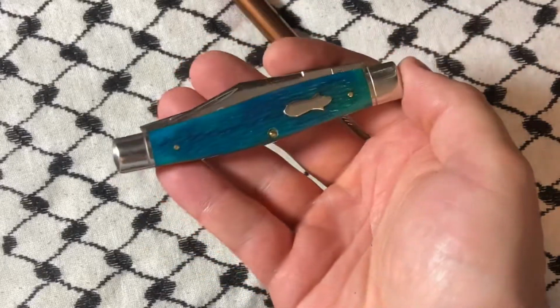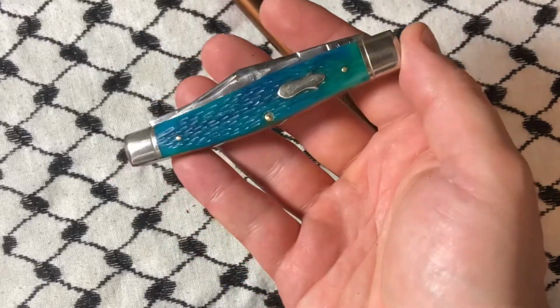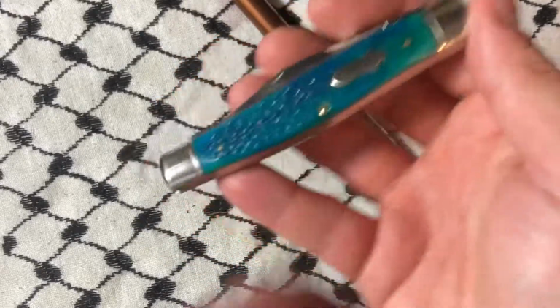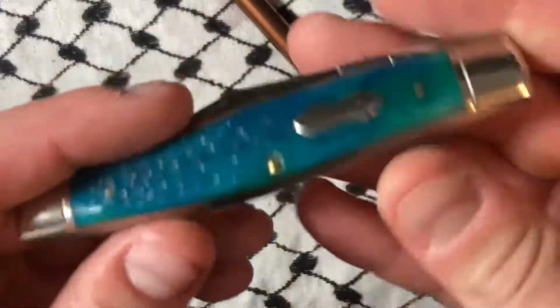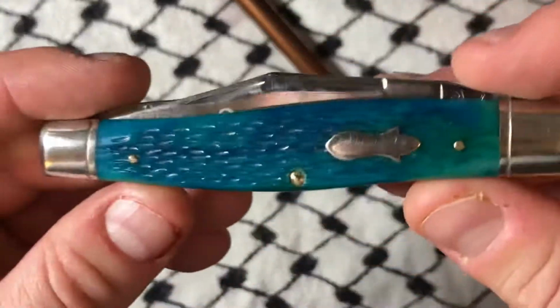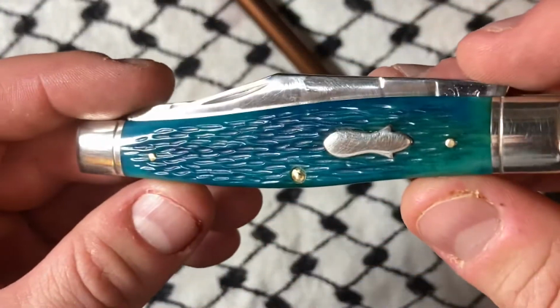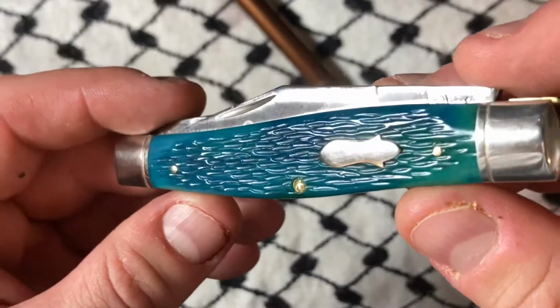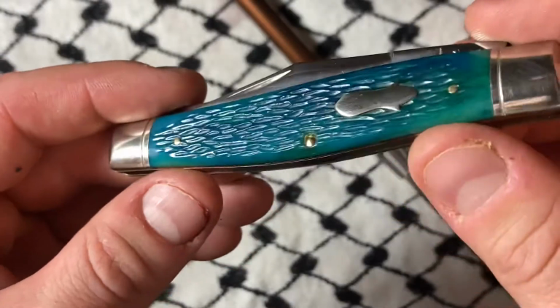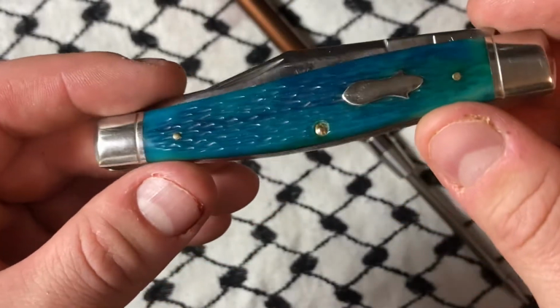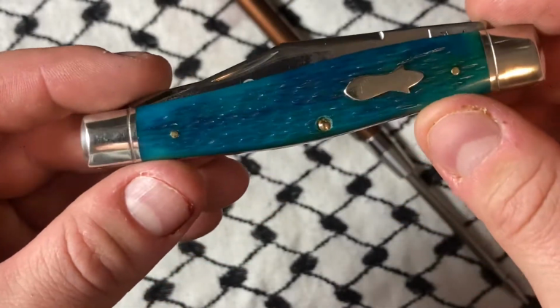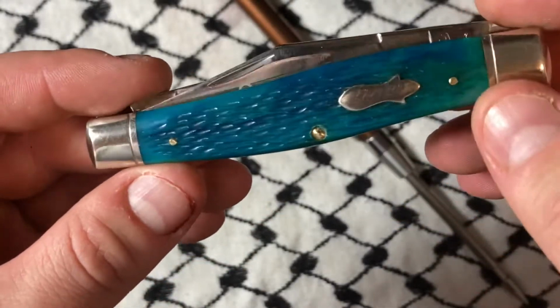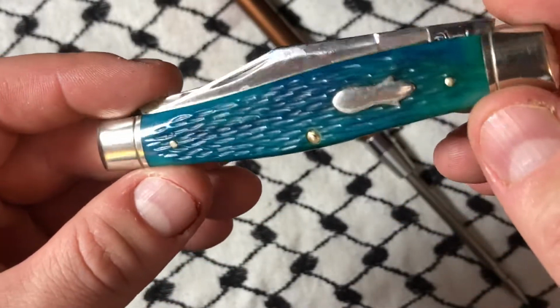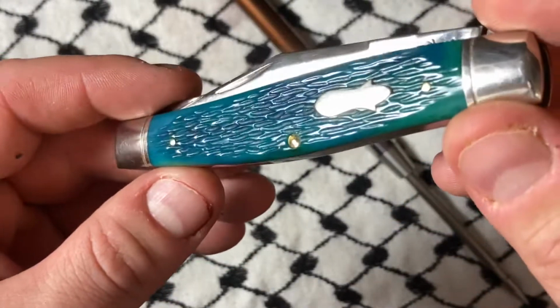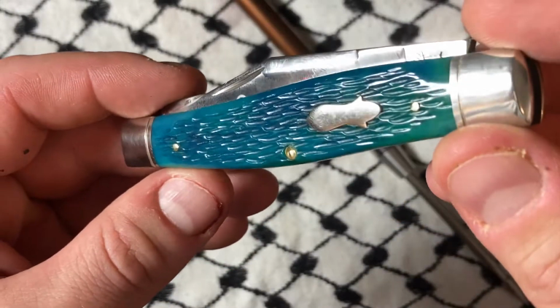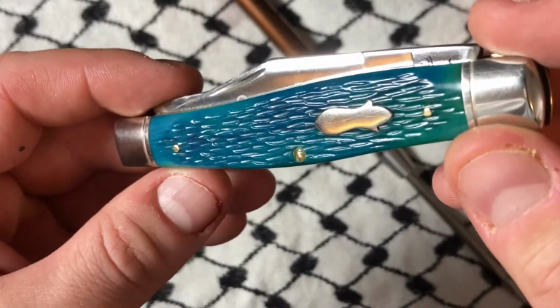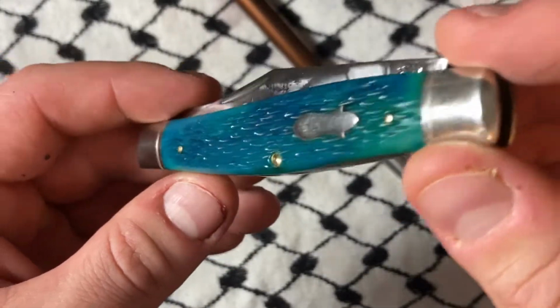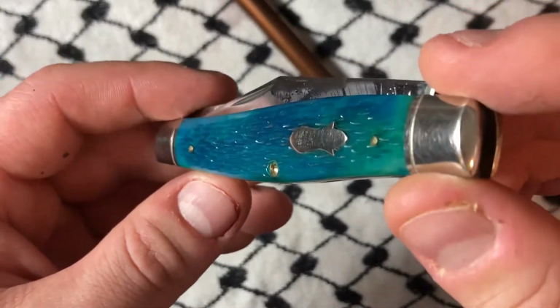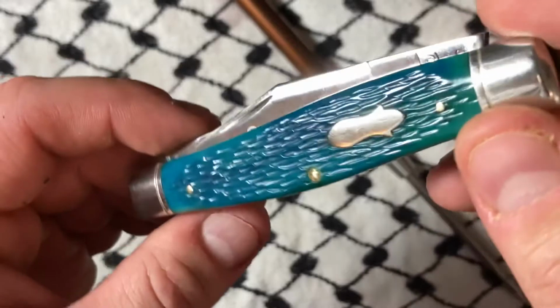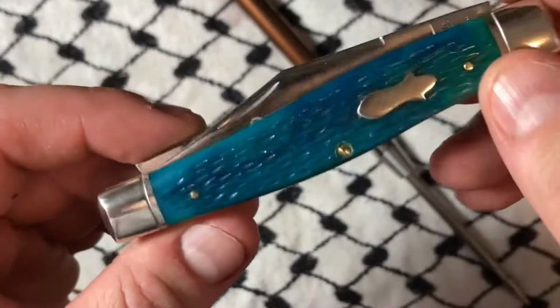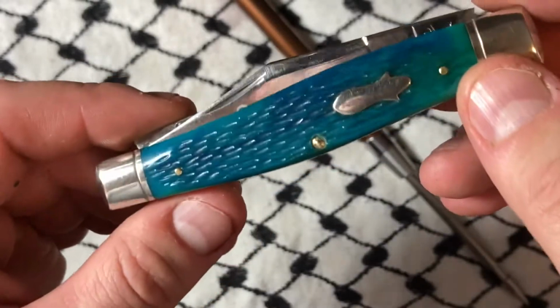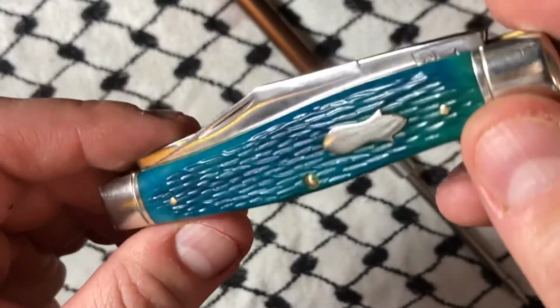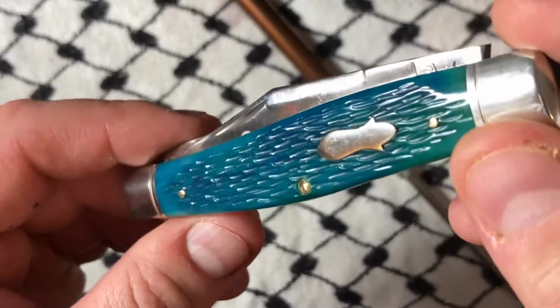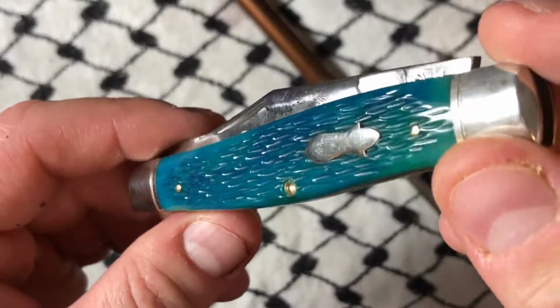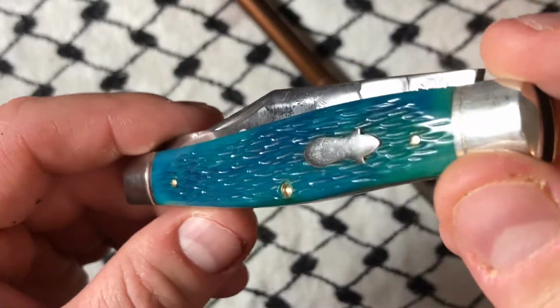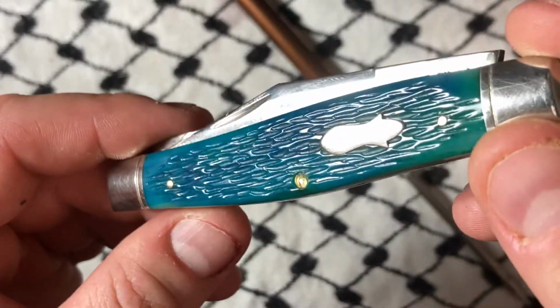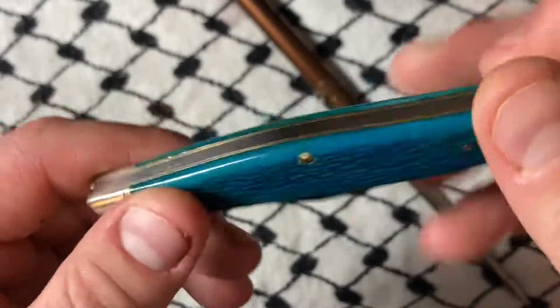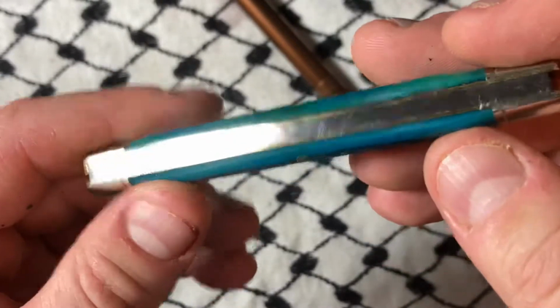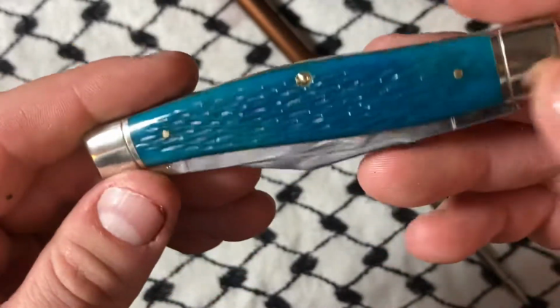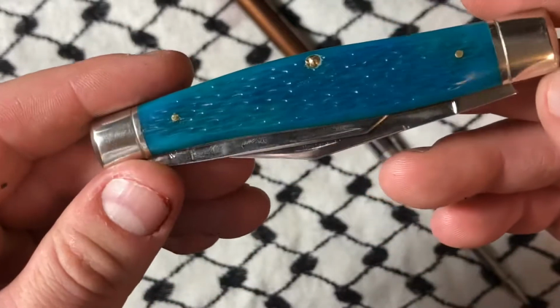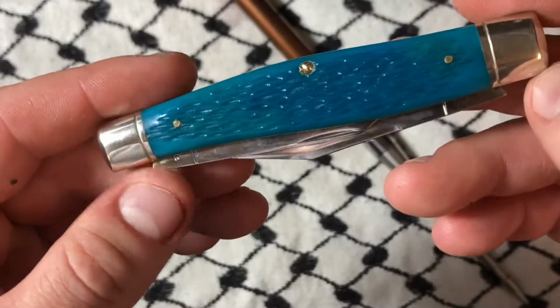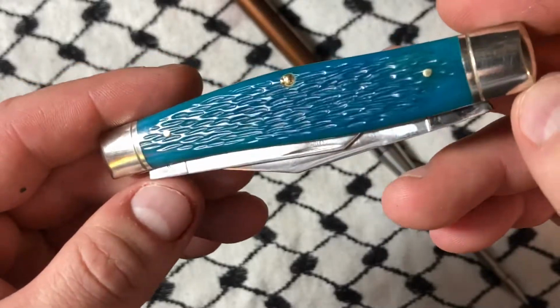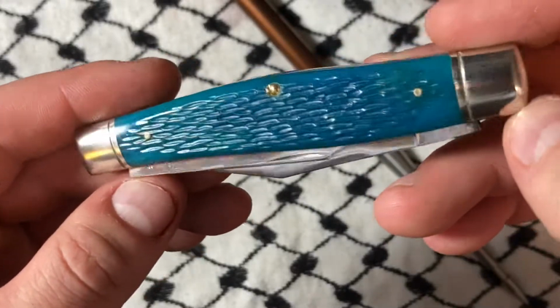I'll probably end up carrying it and using it — maybe not though, I'm back and forth on that. Super nice, this is really really great. The shield is done well, it's in there very nicely — probably not pinned but it is what it is.